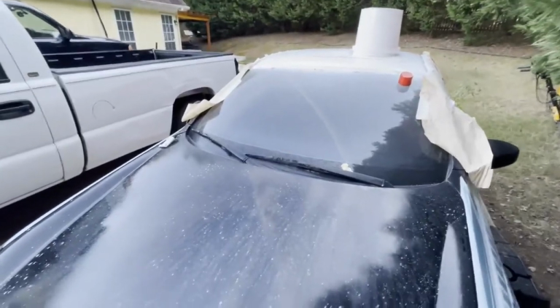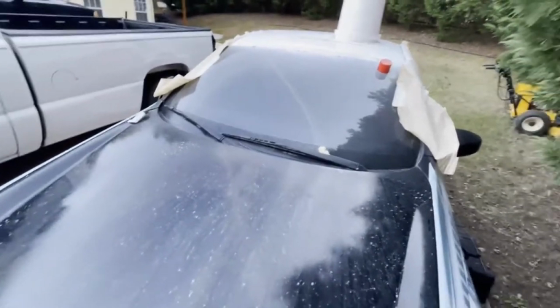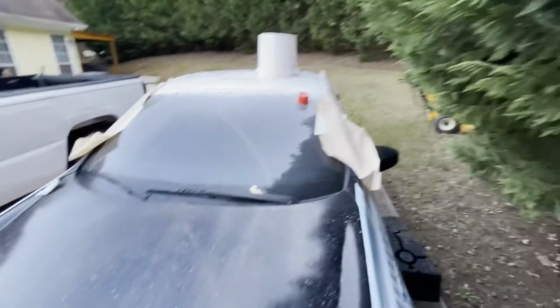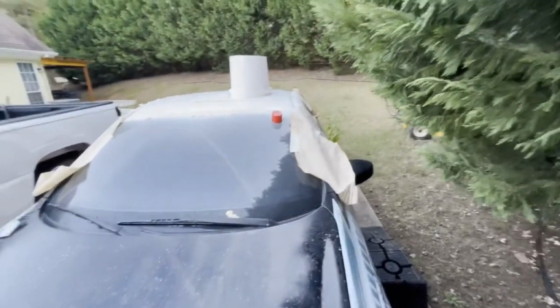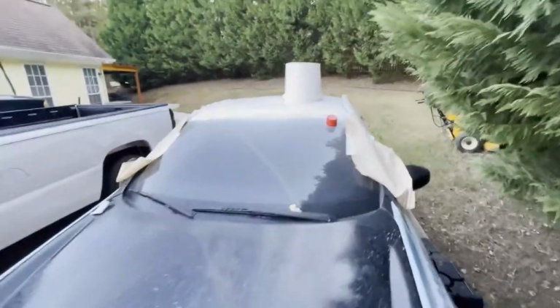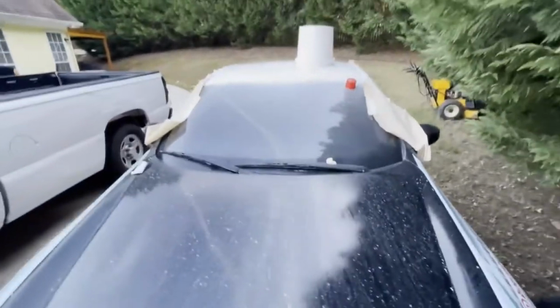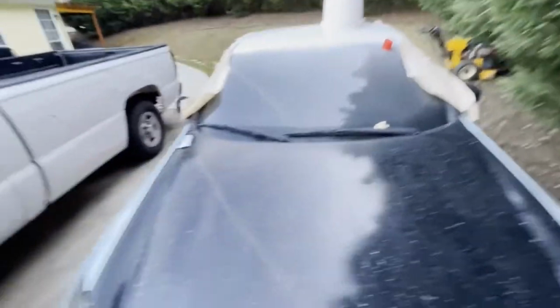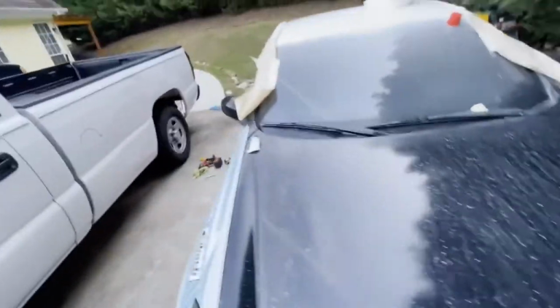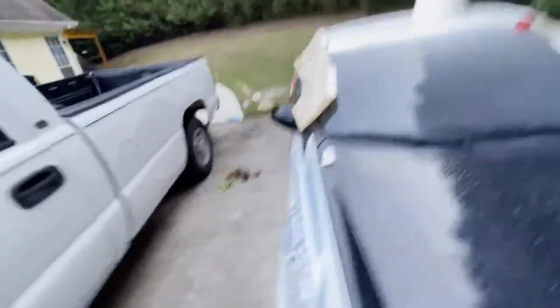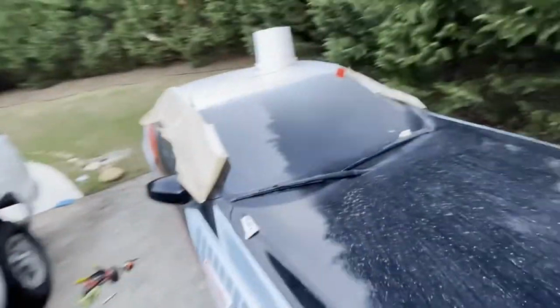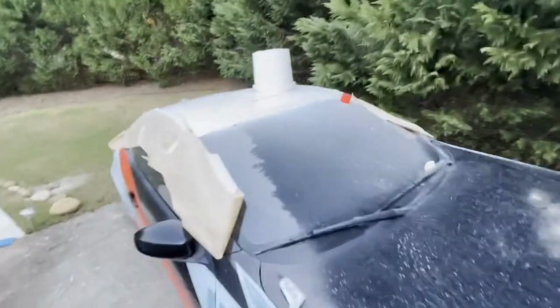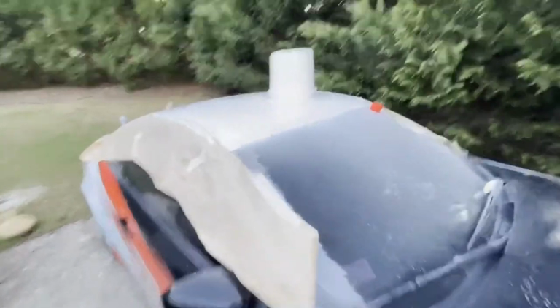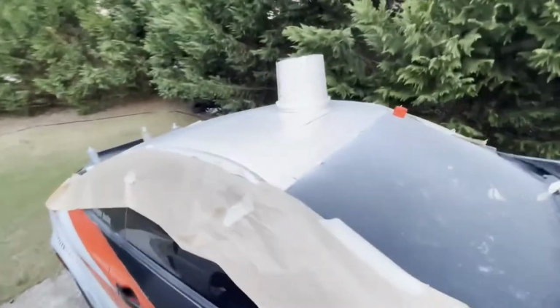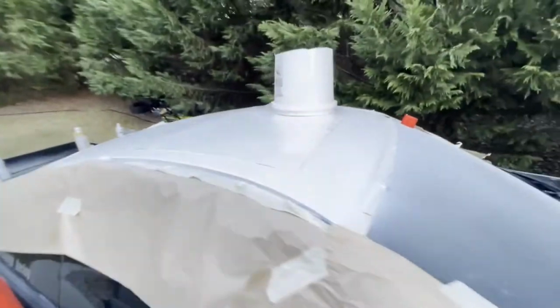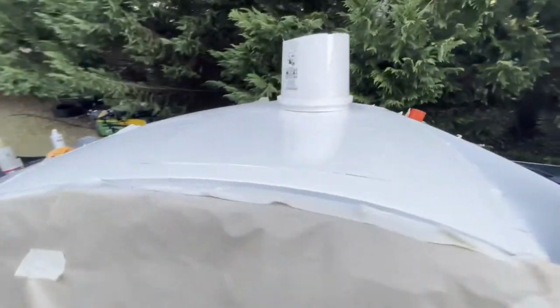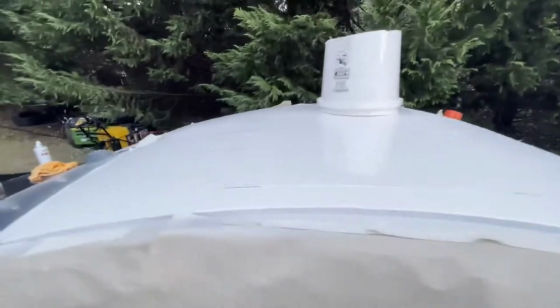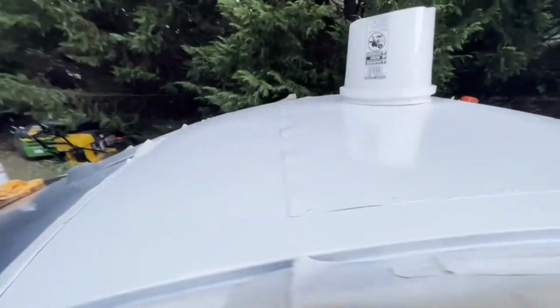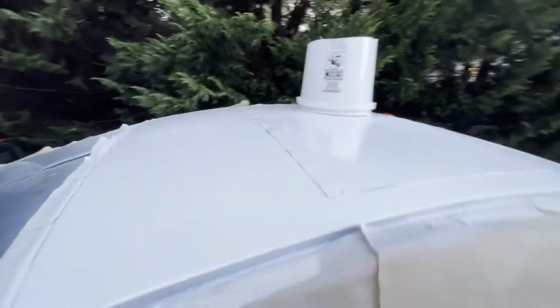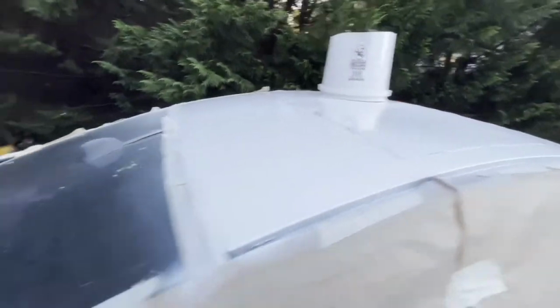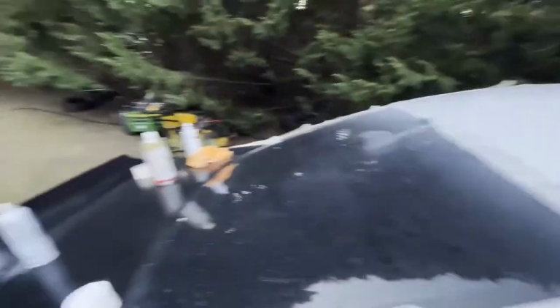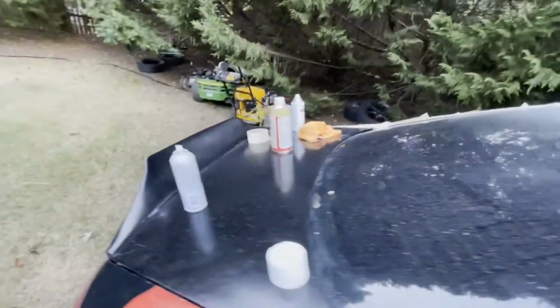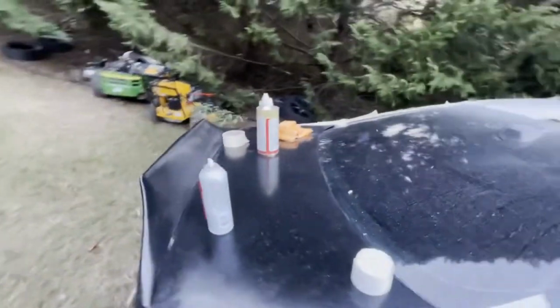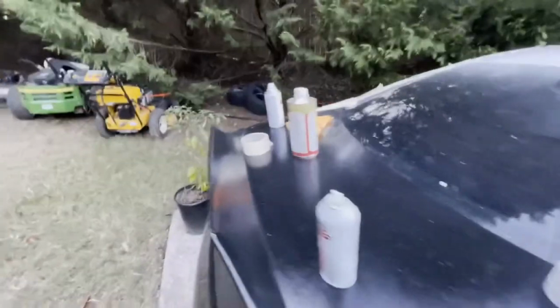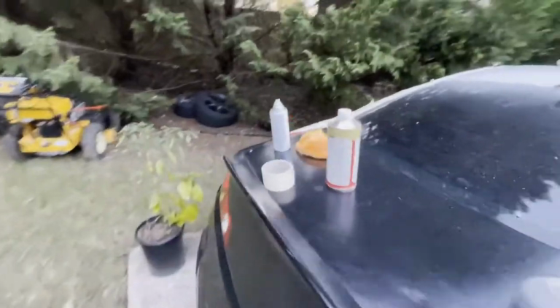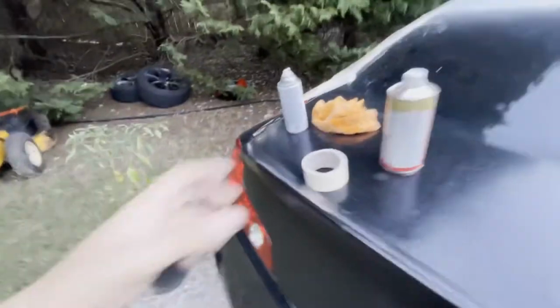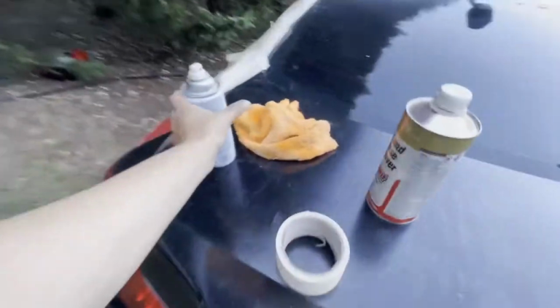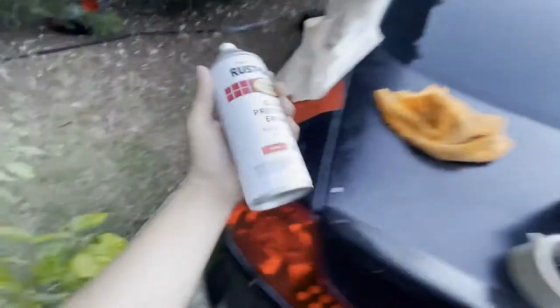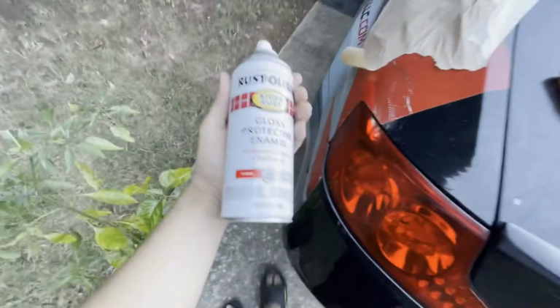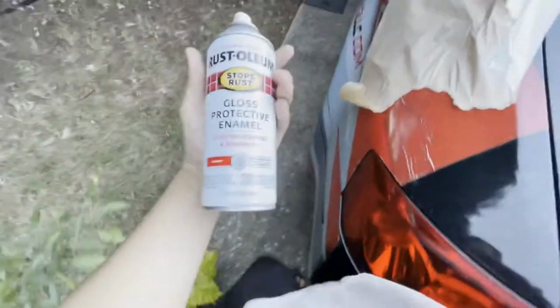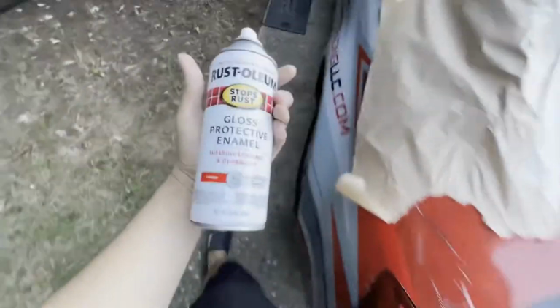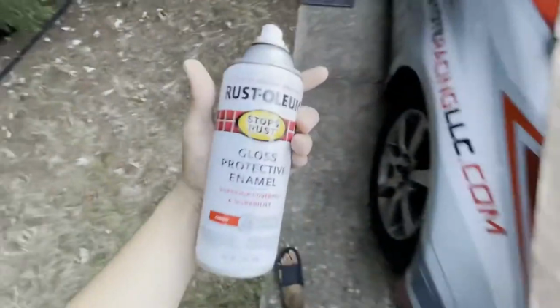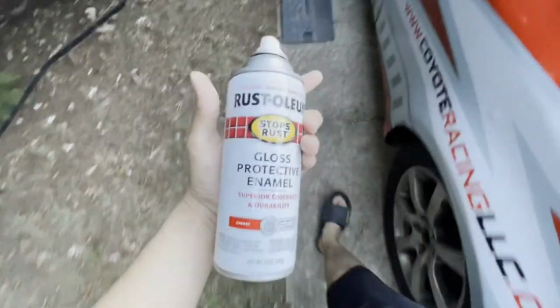All right guys, so we ended up getting the white coat pretty much finished. It doesn't look bad at all, and now we've got cherry gloss red right here.